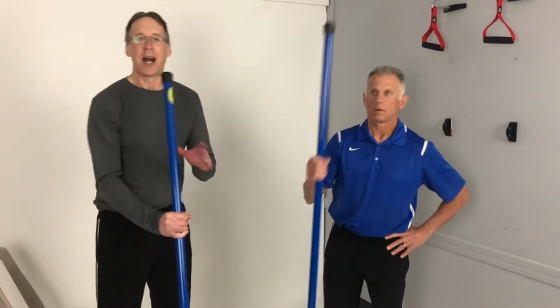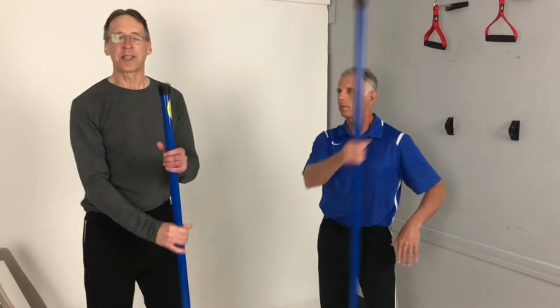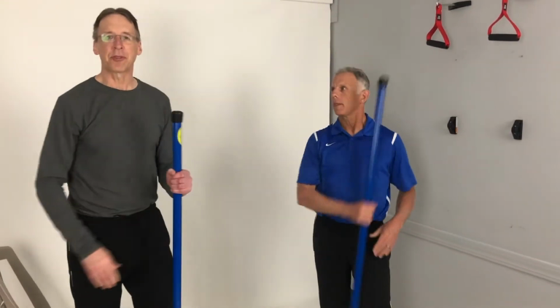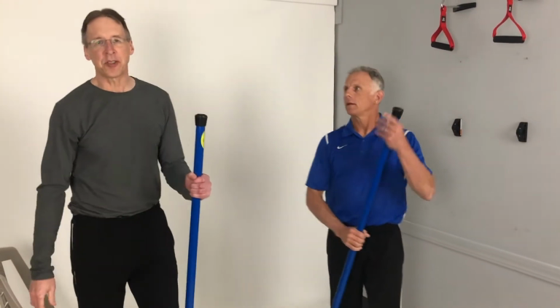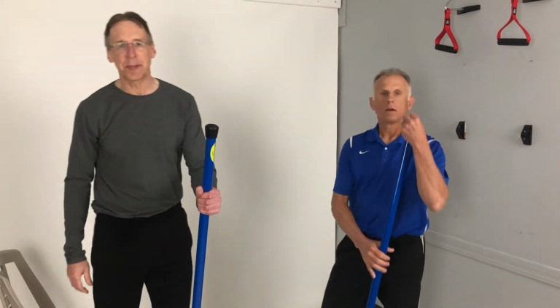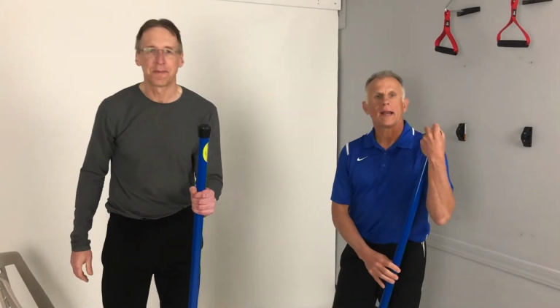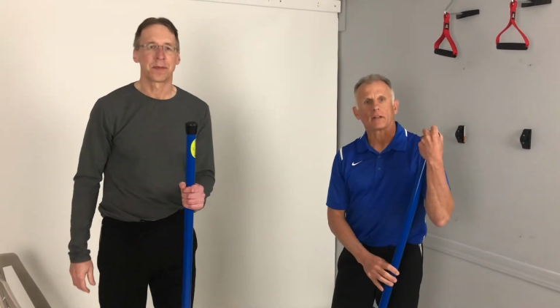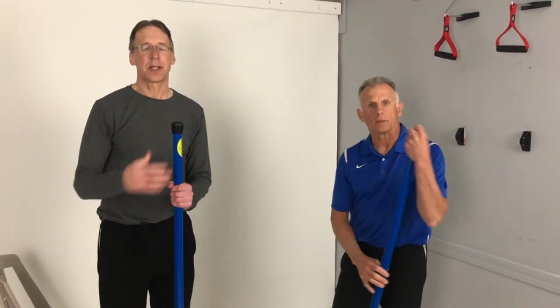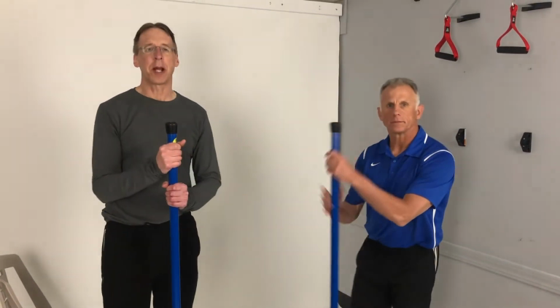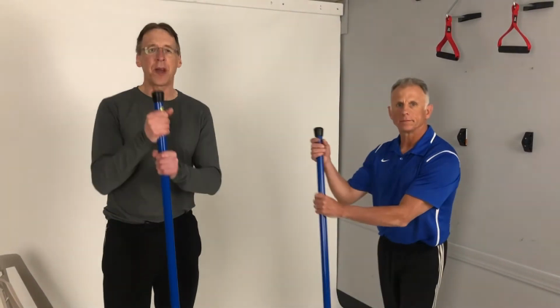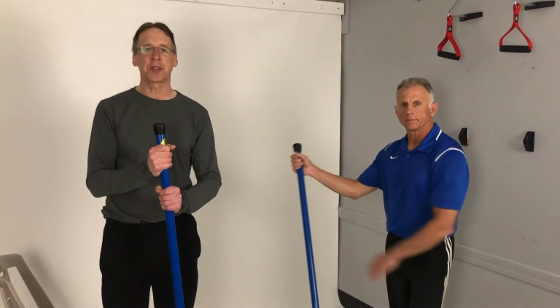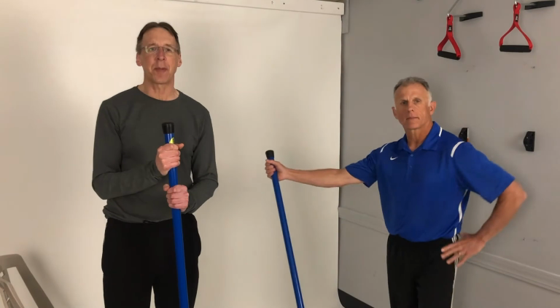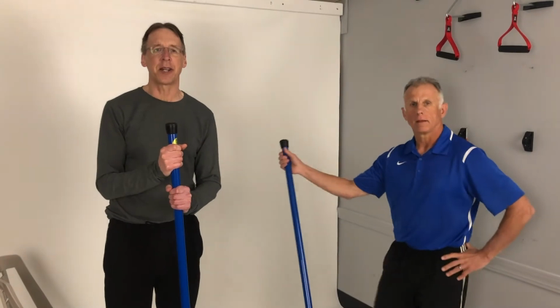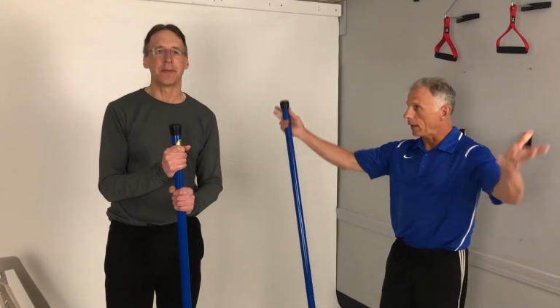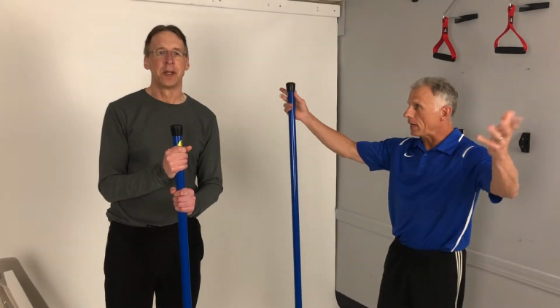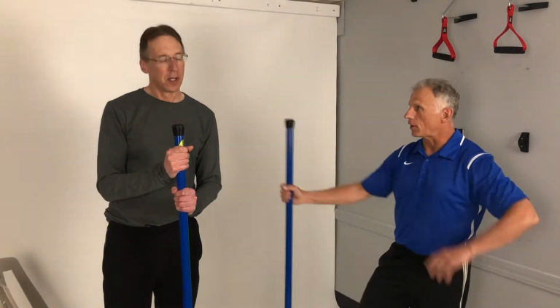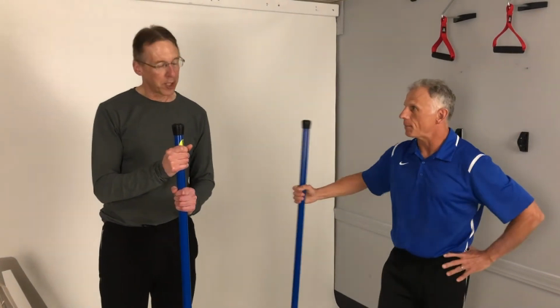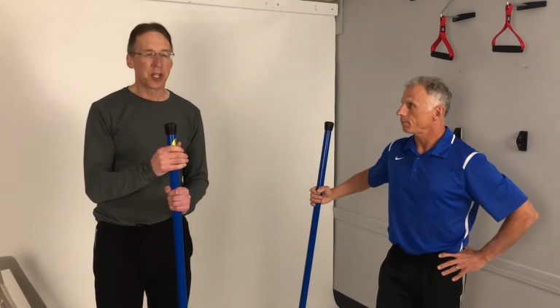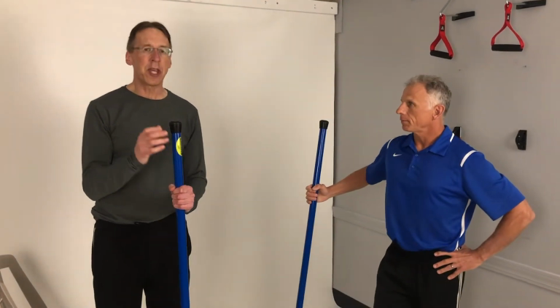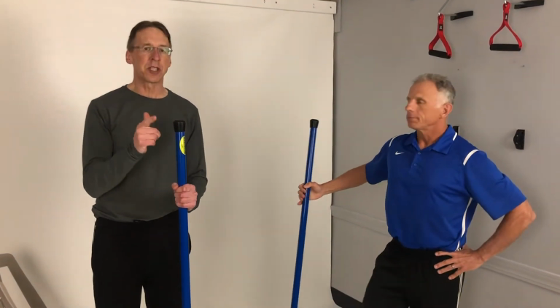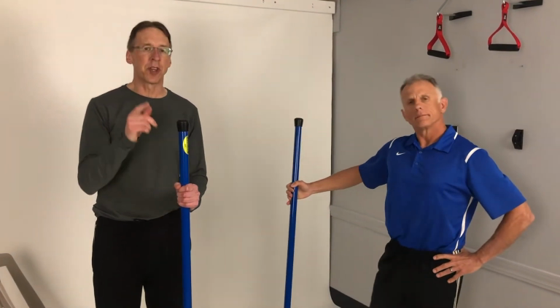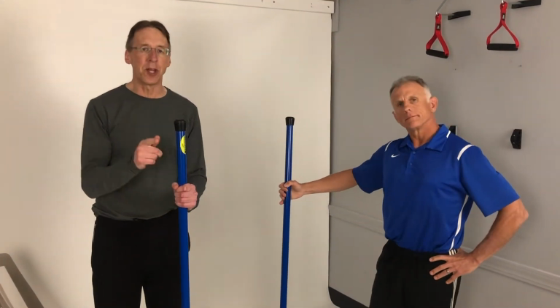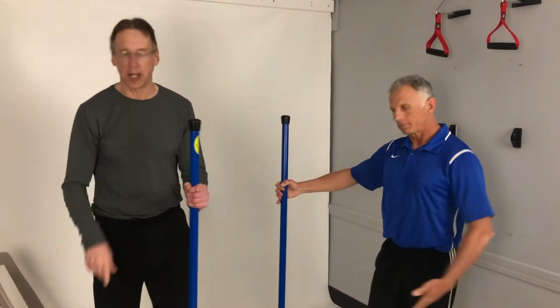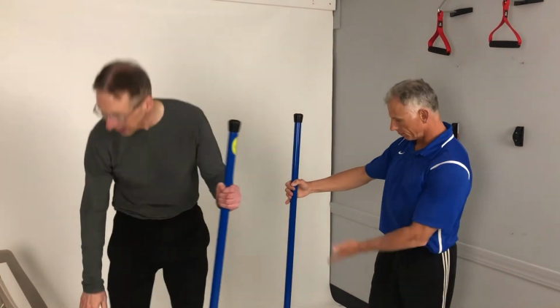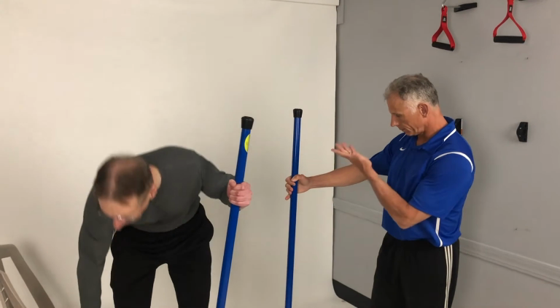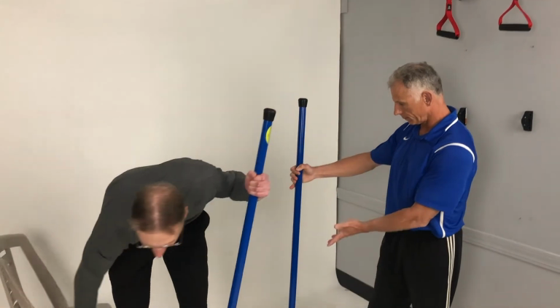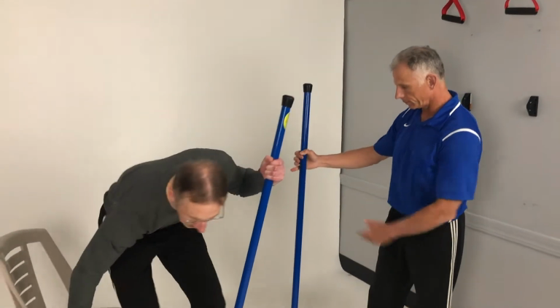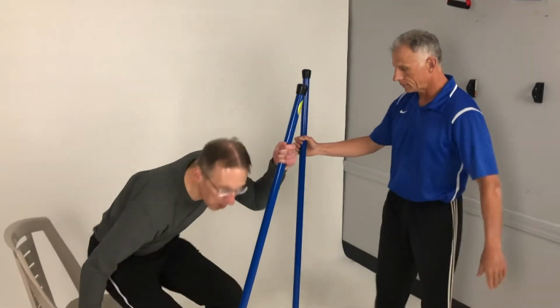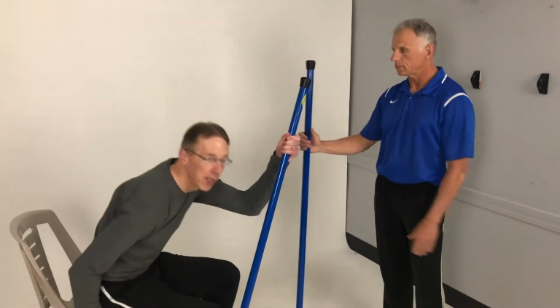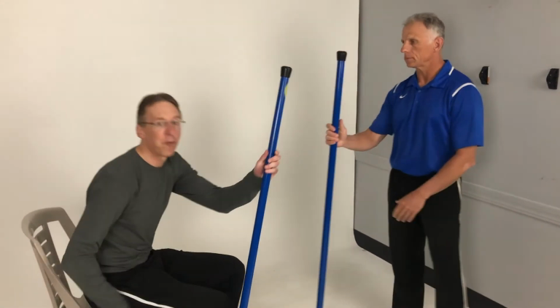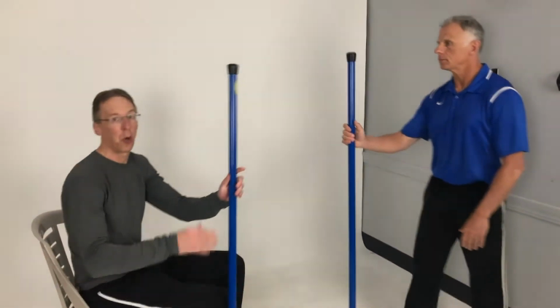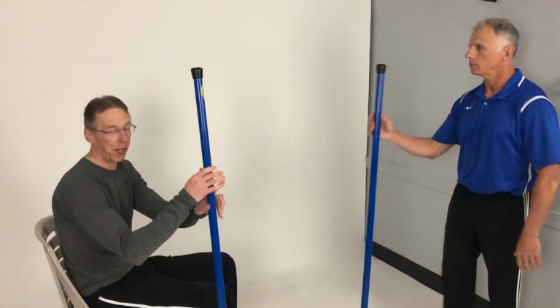Hi folks, I'm Bob Schultz, physical therapist. Brad Heineck, physical therapist. Today we are the most famous physical therapists on the internet — in our opinion of course. We're going to show you three uses for the Booyah Stick. We love this stick. It works really well for shoulder pain.